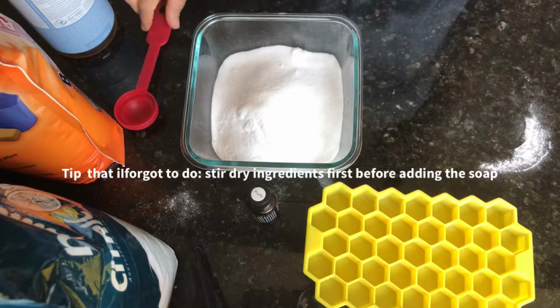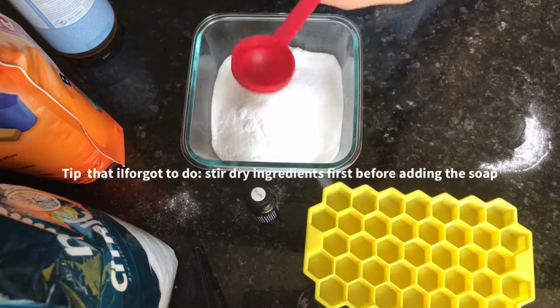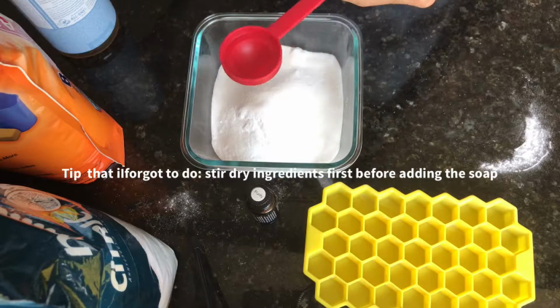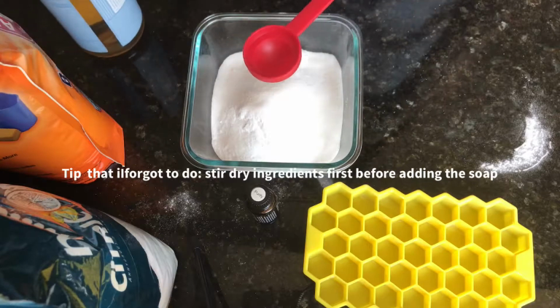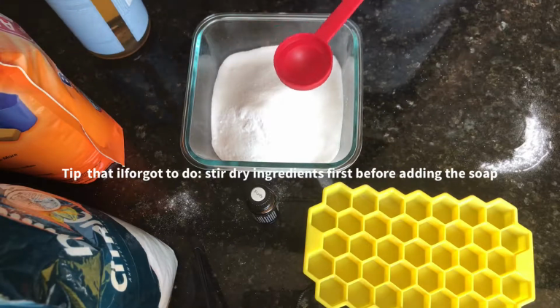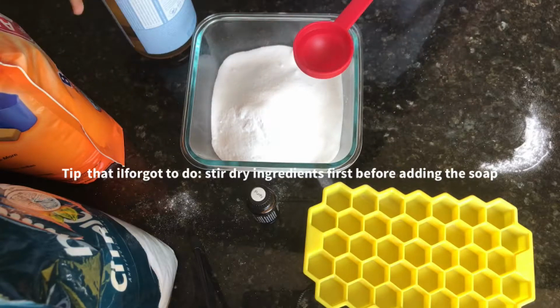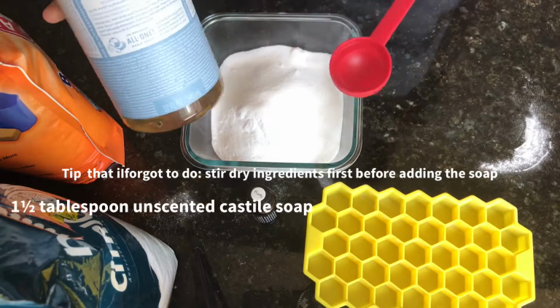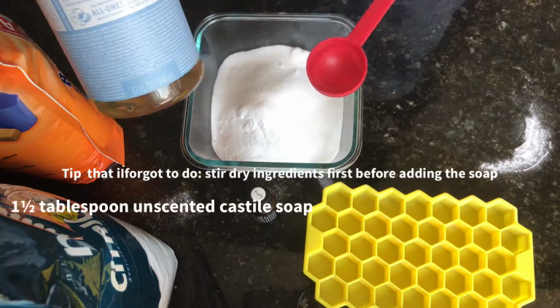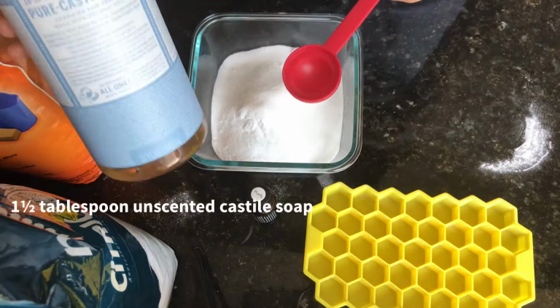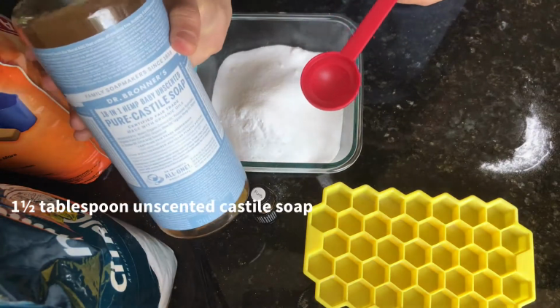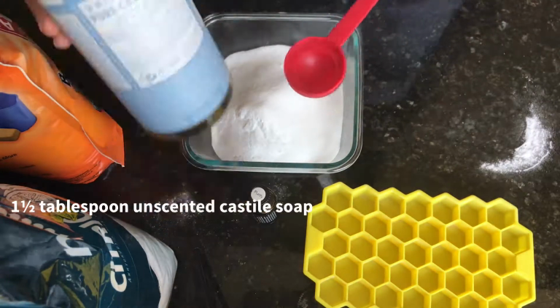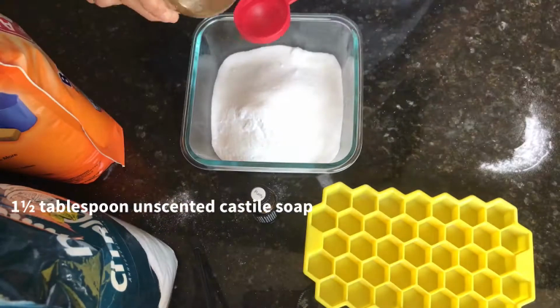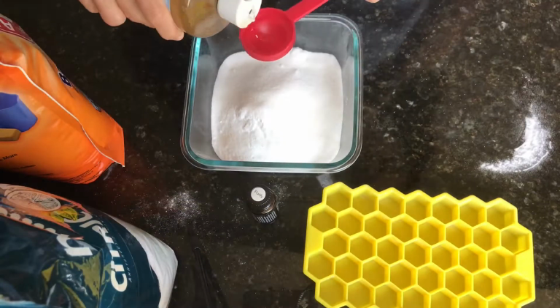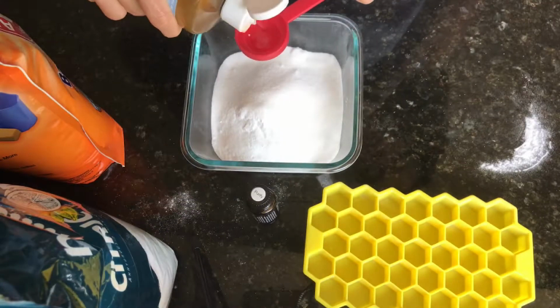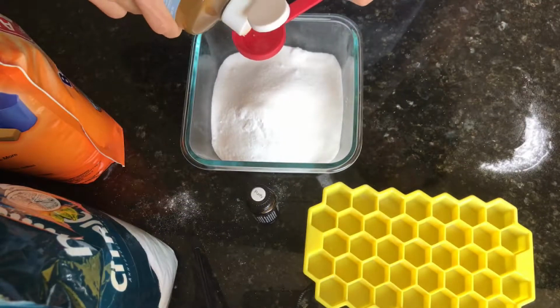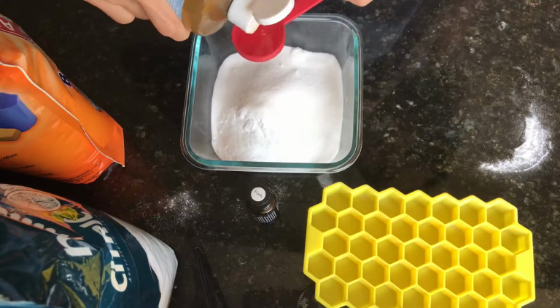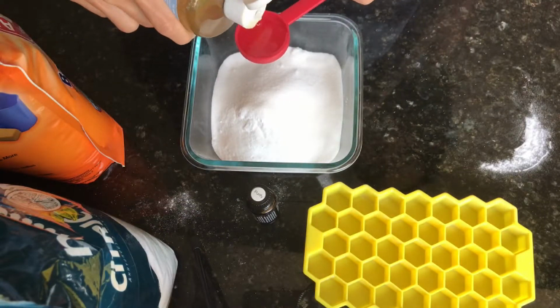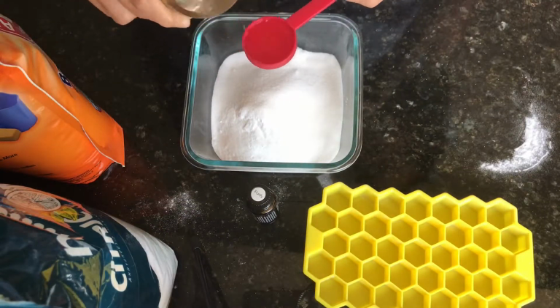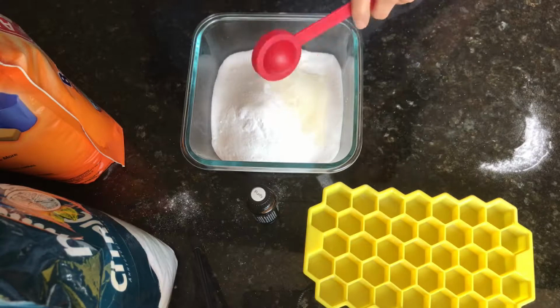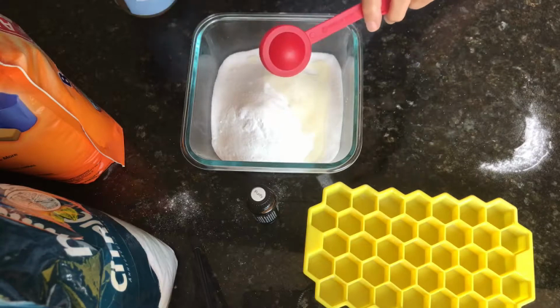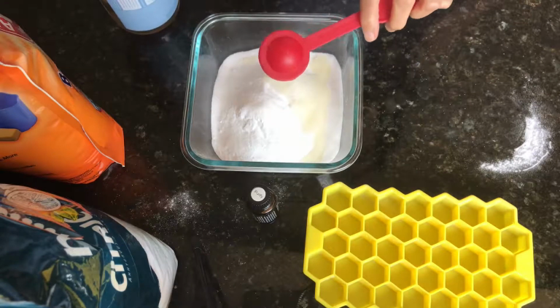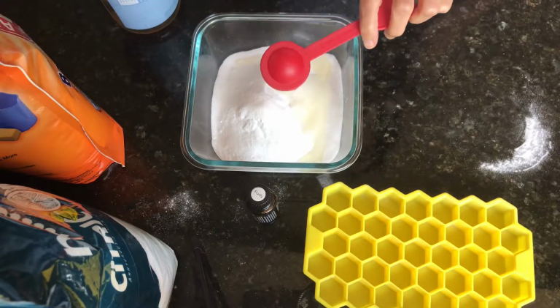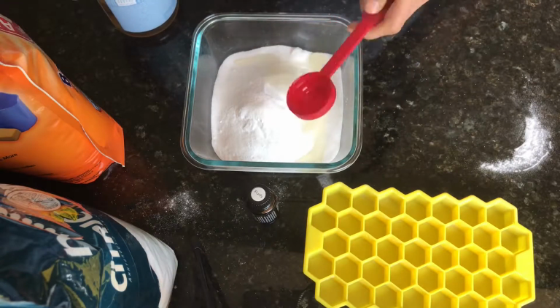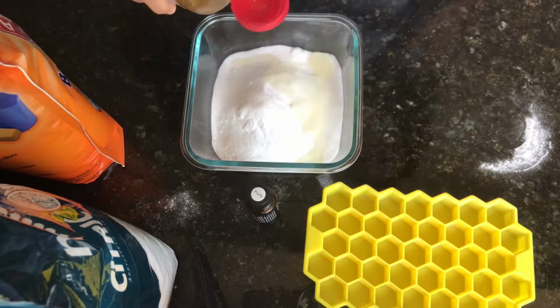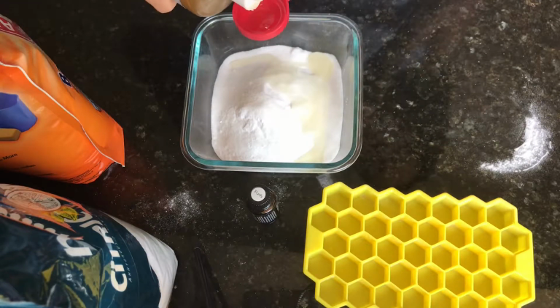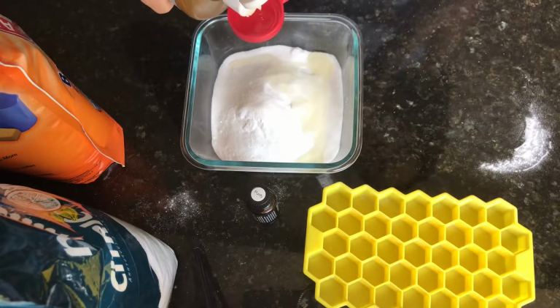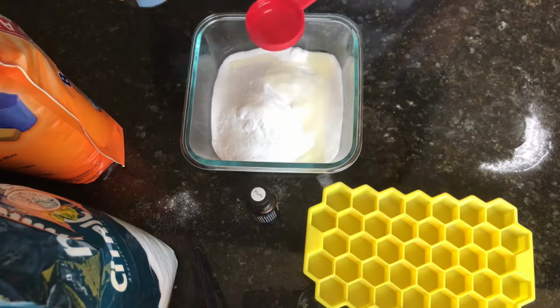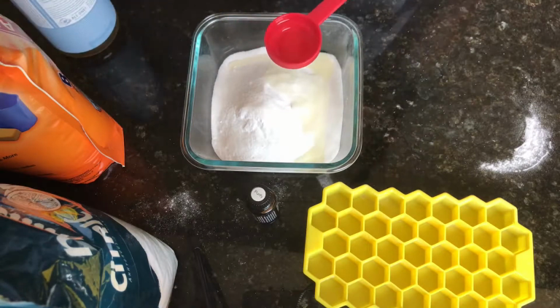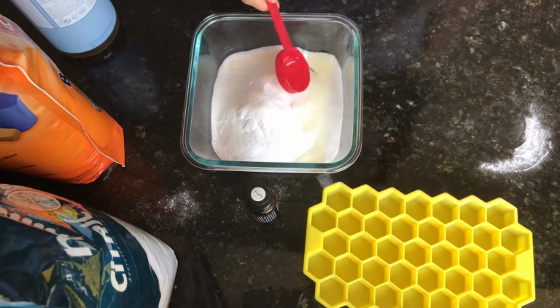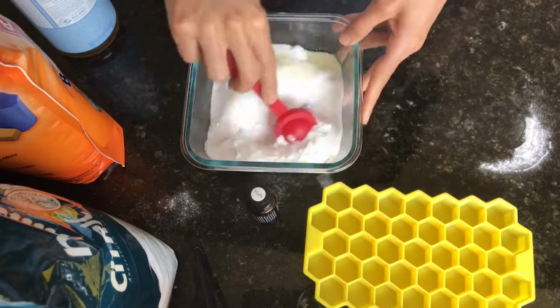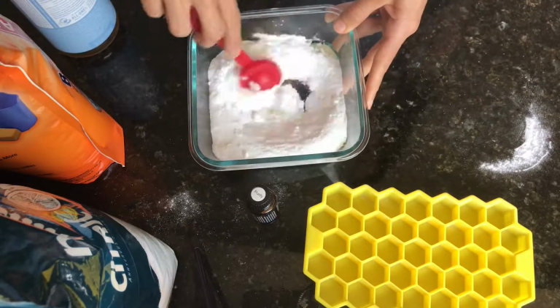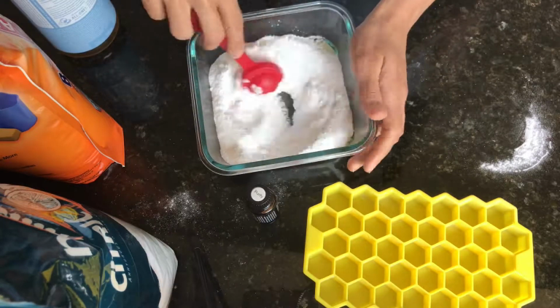Make sure to mix the dry ingredients before adding one and a half tablespoons of castile soap. This is unscented castile soap.